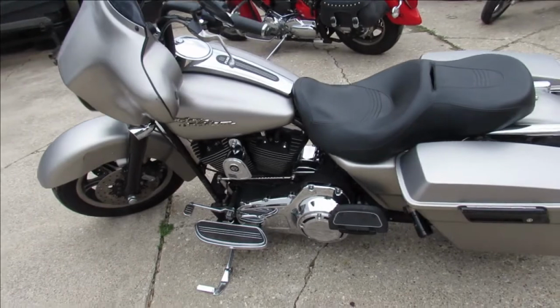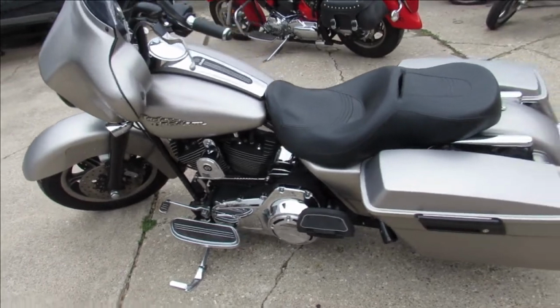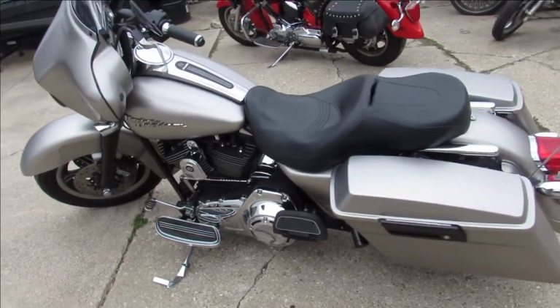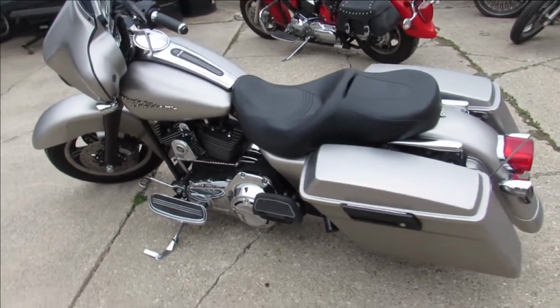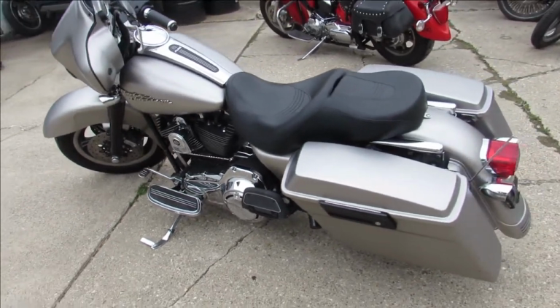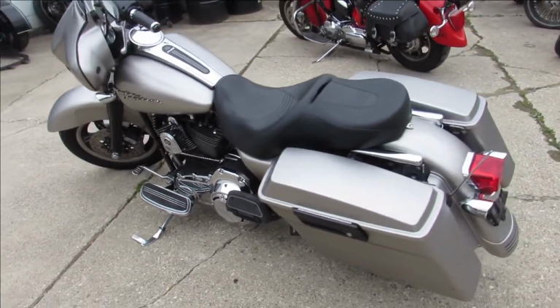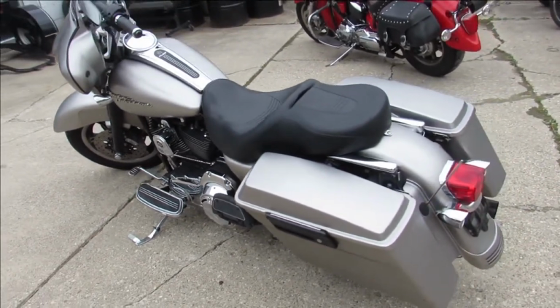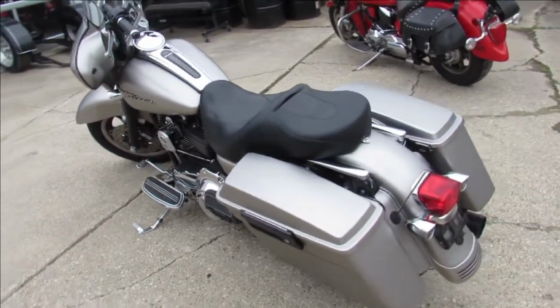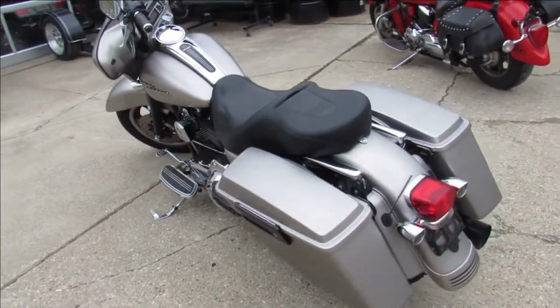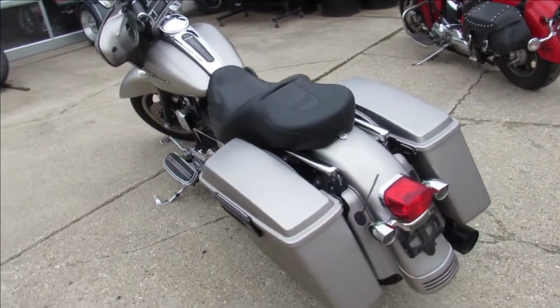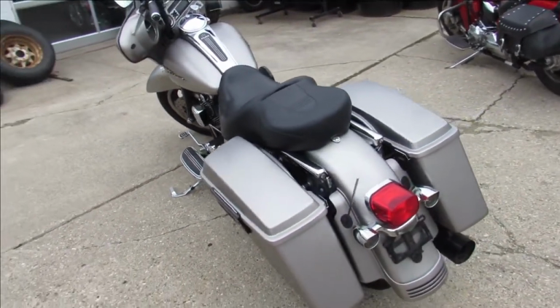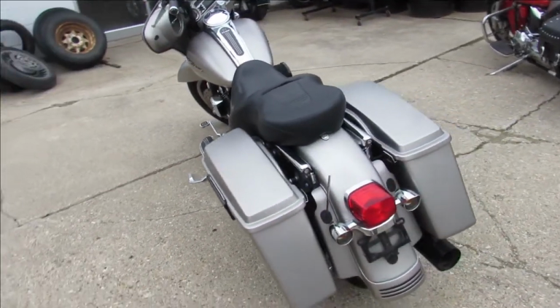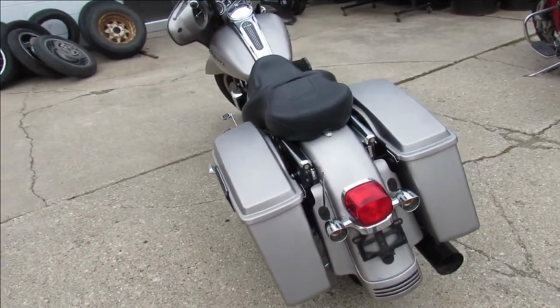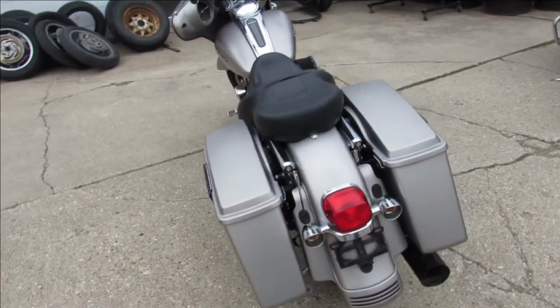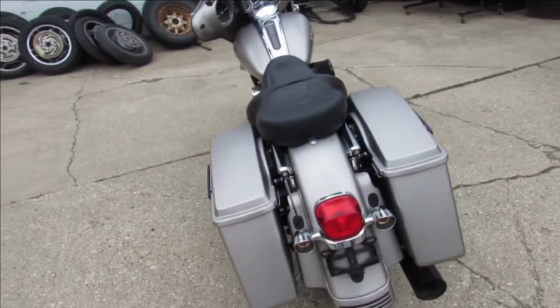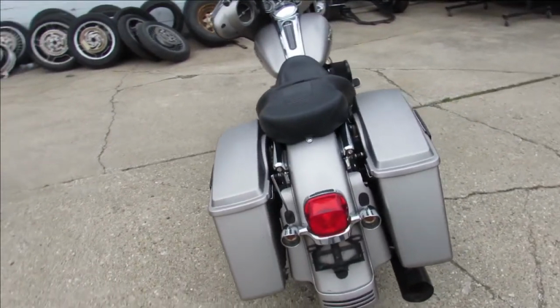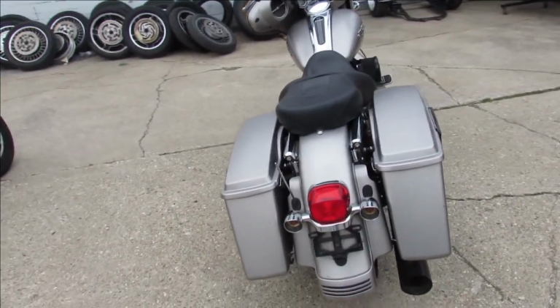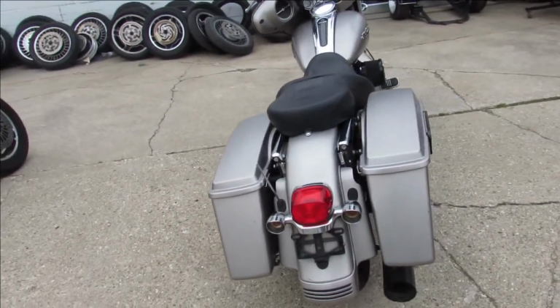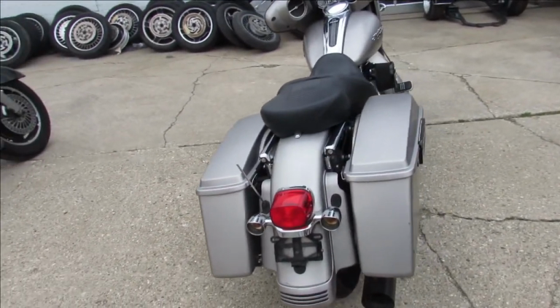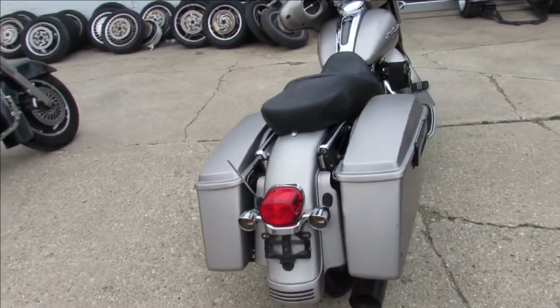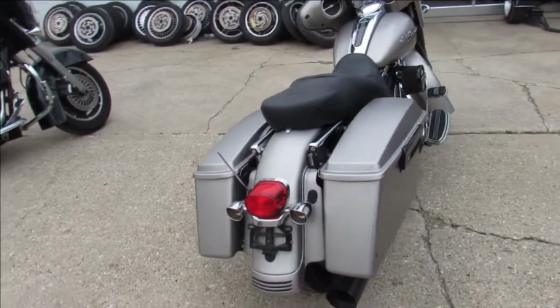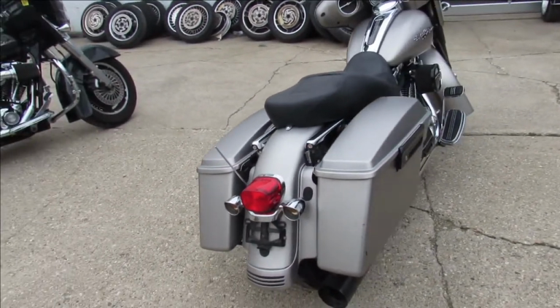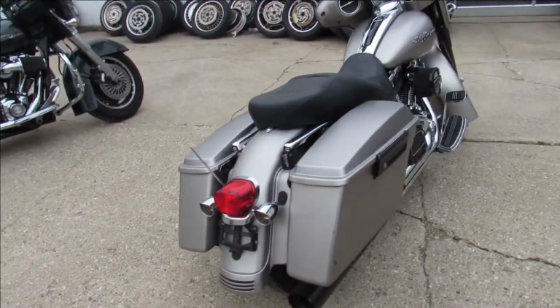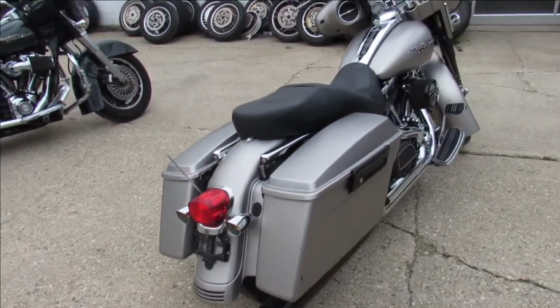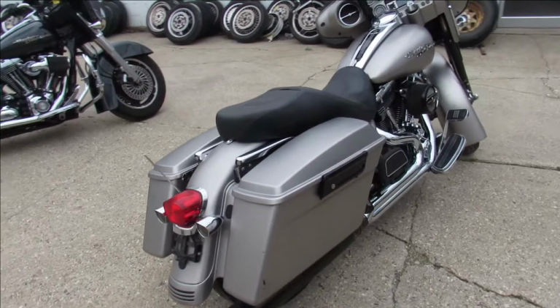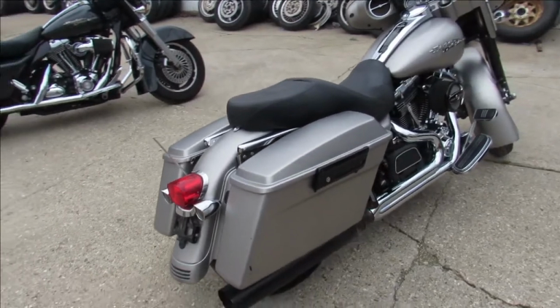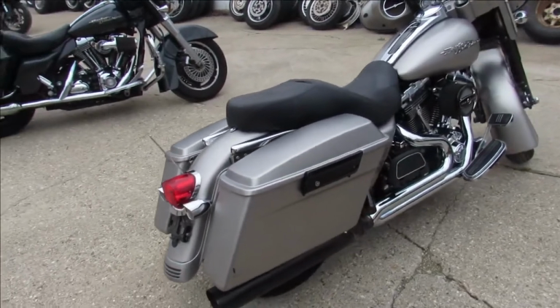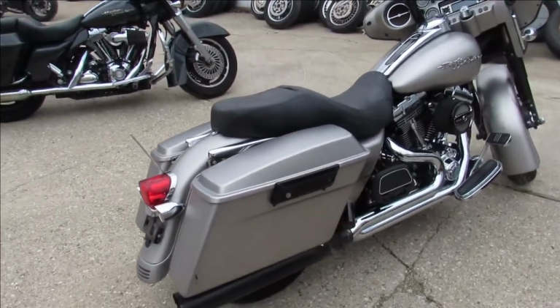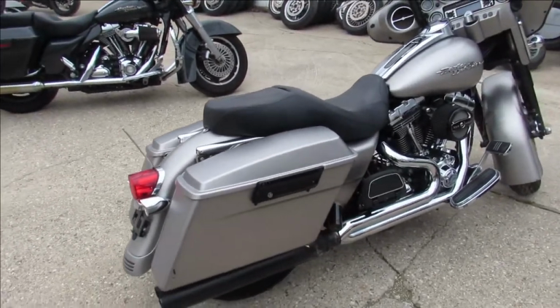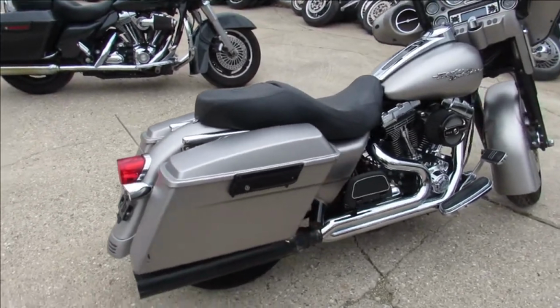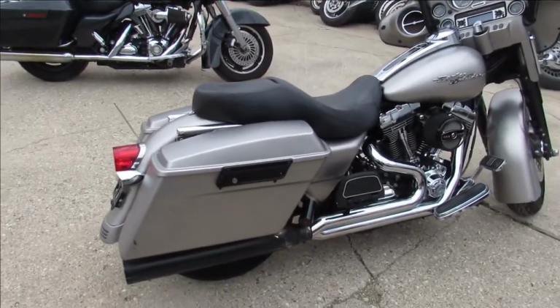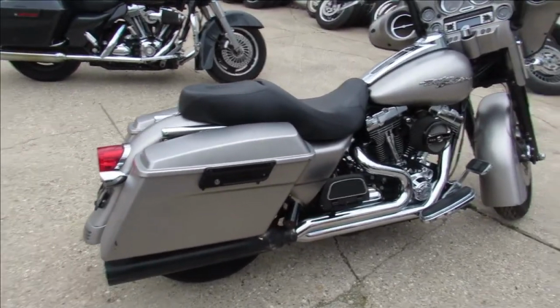Again it's got that Screamin' Eagle motor, S&S intake and more, strong running Screamin' Eagle Street Glide guys. Come and get it, we'll get it done. We got Guaranteed Financing, give us a call it's 810-648-9500.